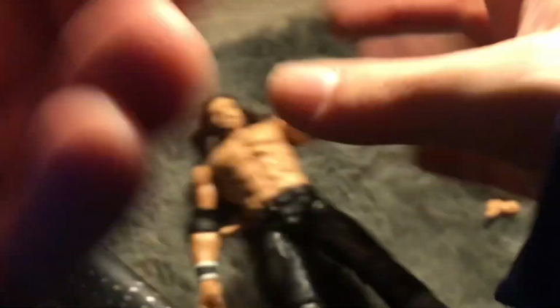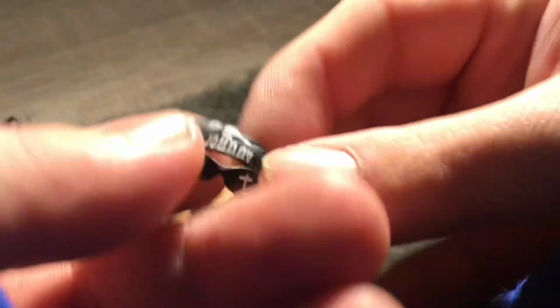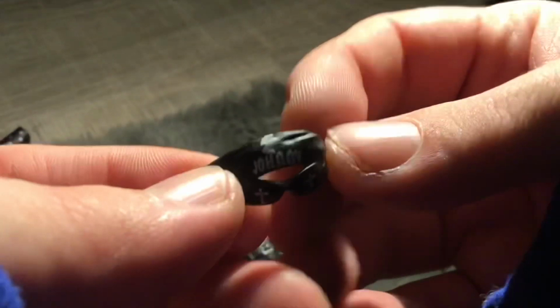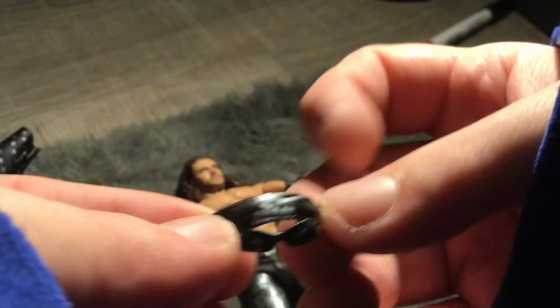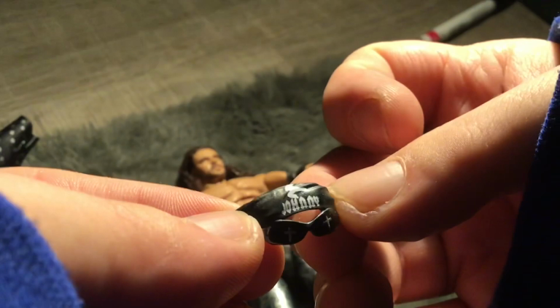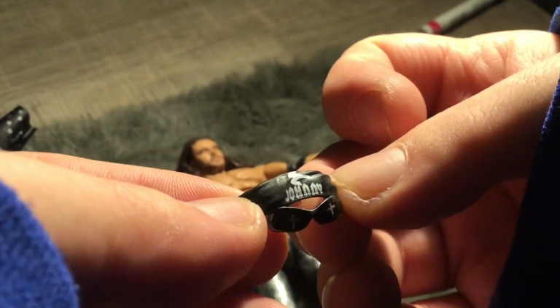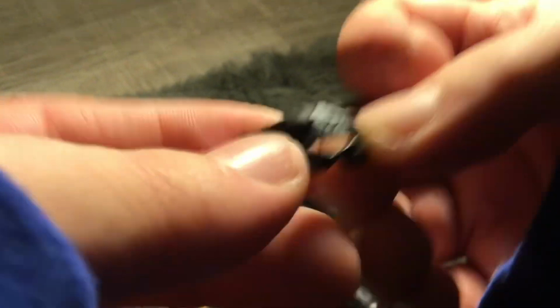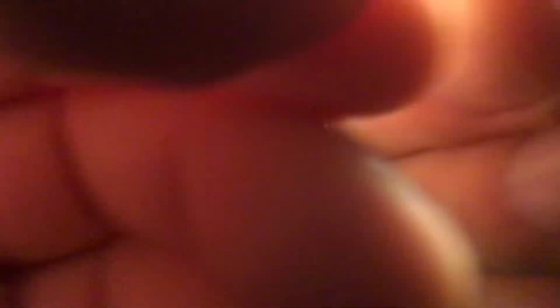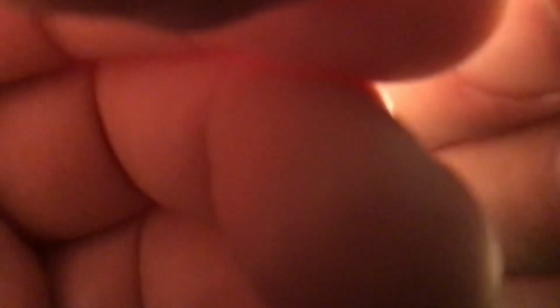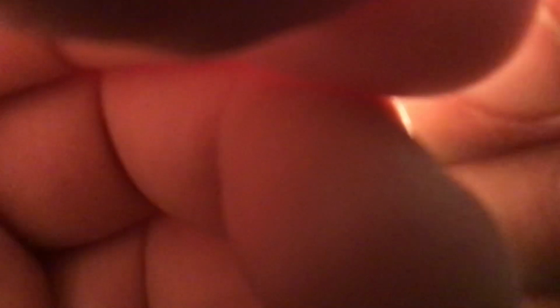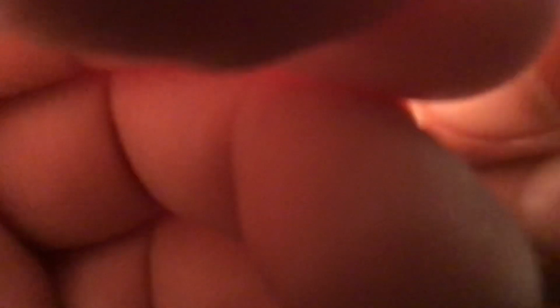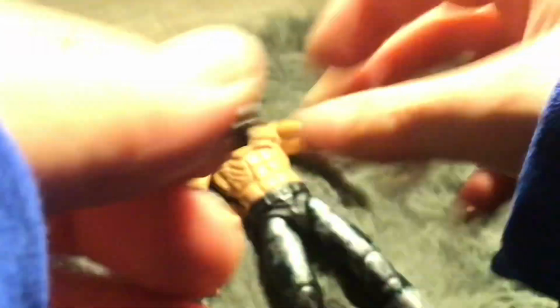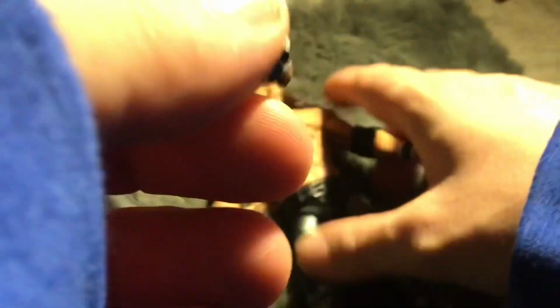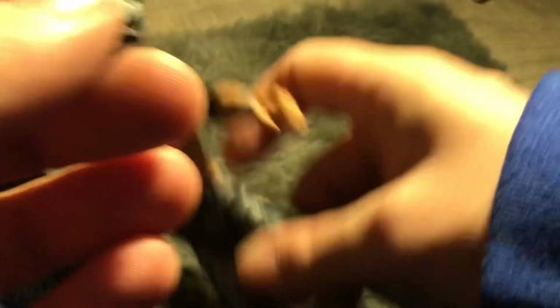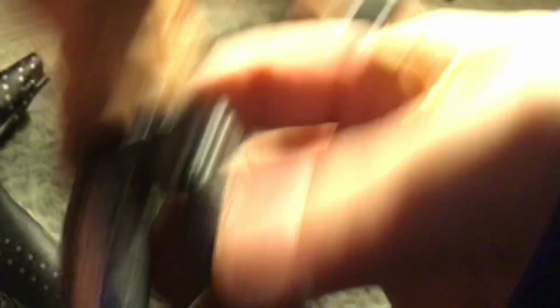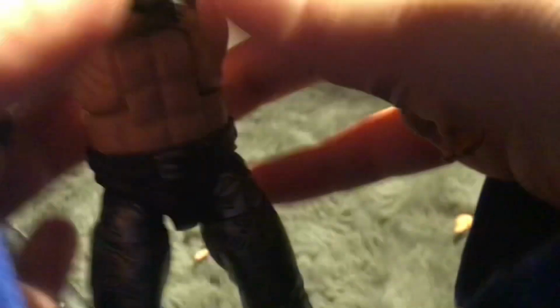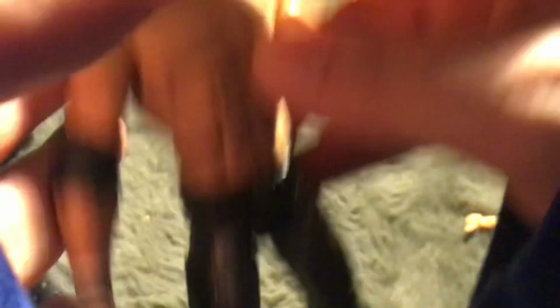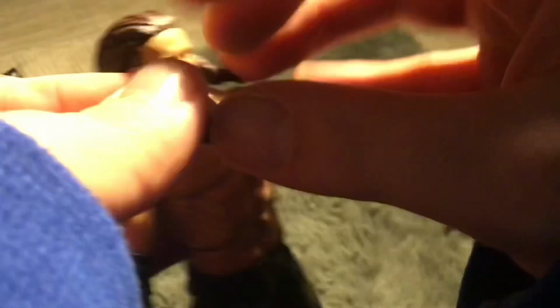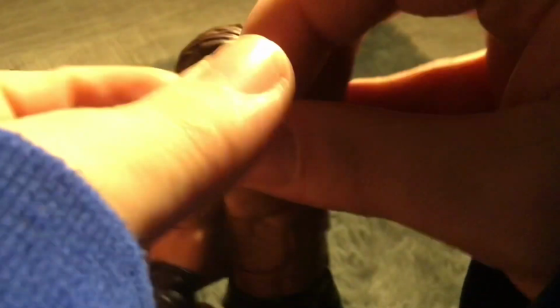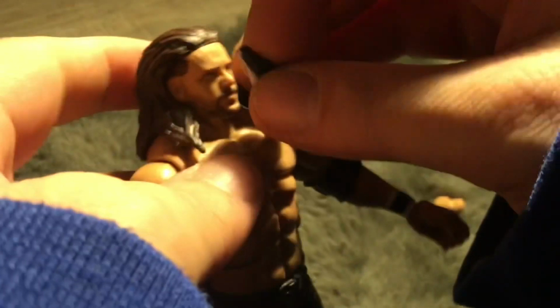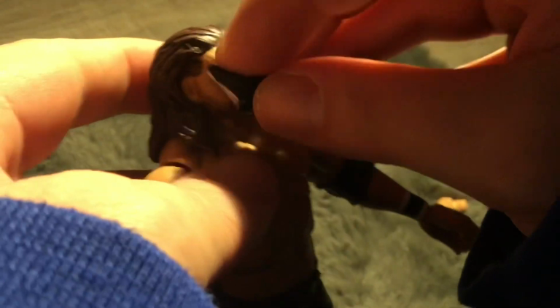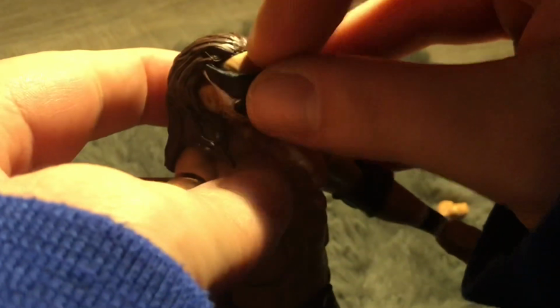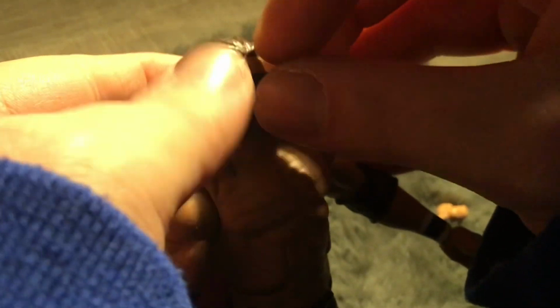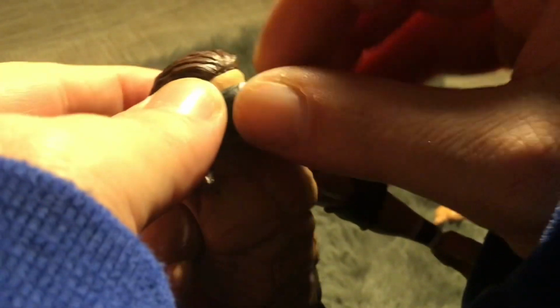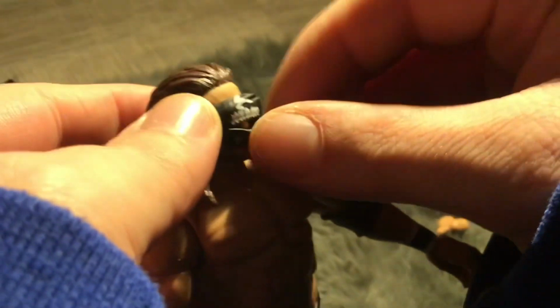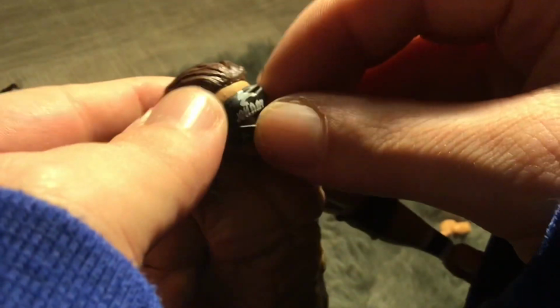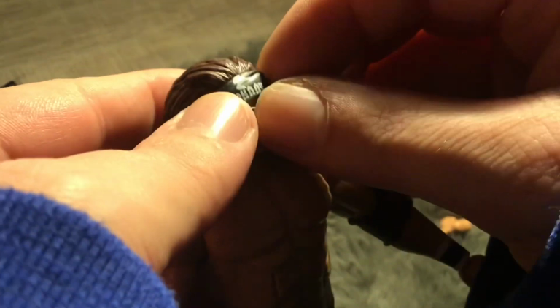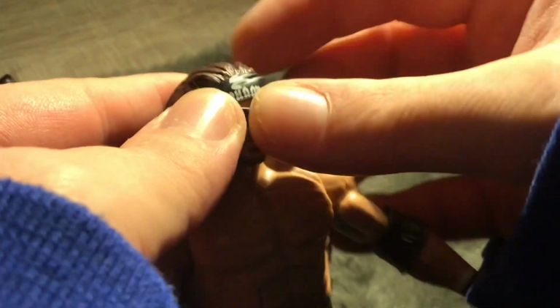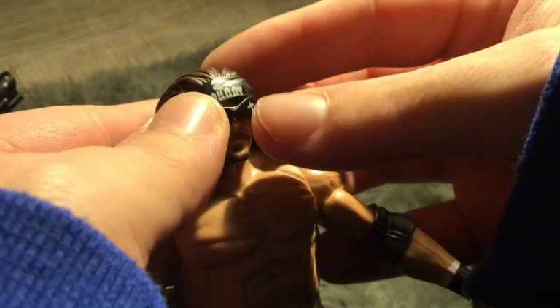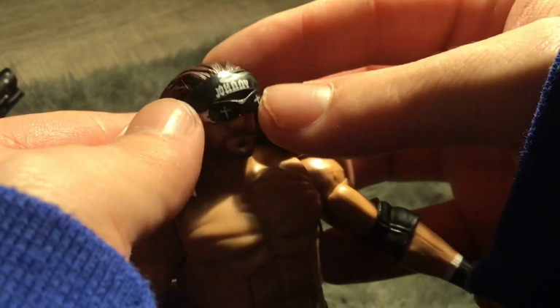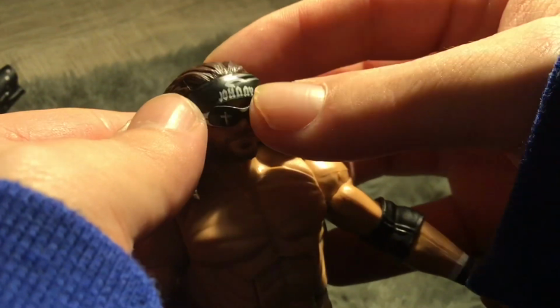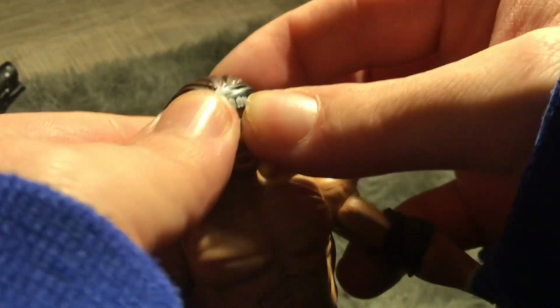It has a bandana that says Johnny on it. I'm going to put the glasses on him to see what it looks like. I'm going to add him to the UF wrestling roster — let's take a look.